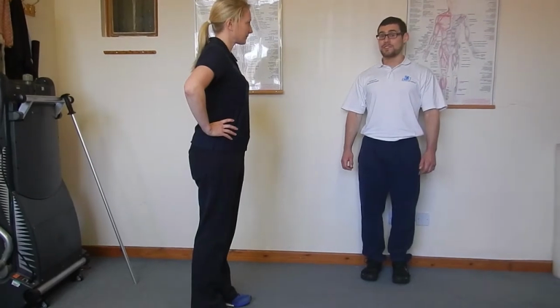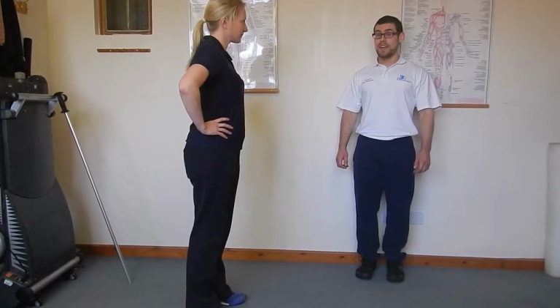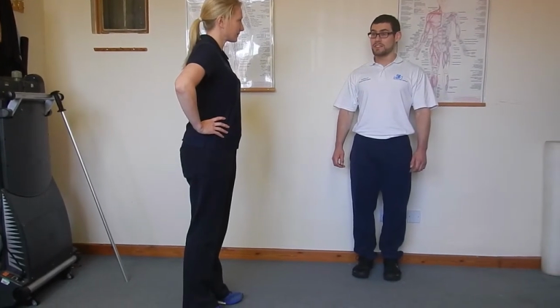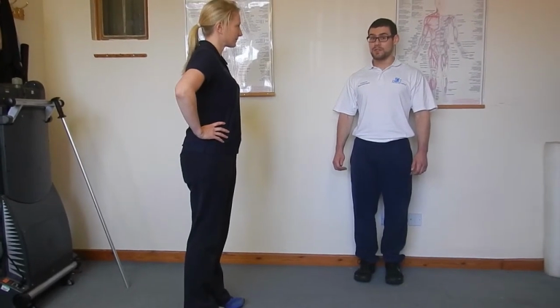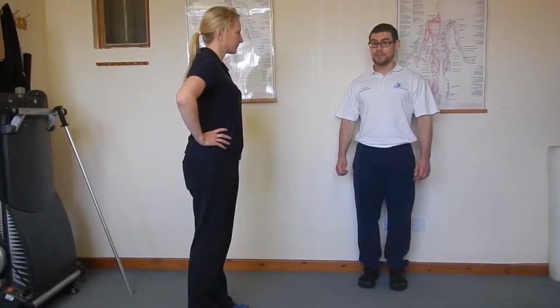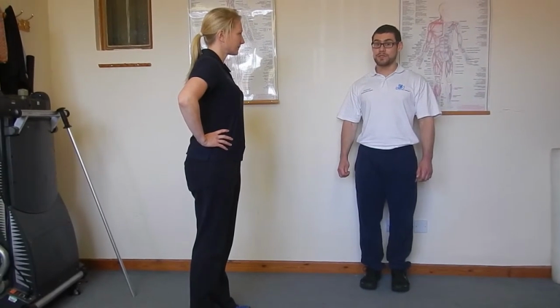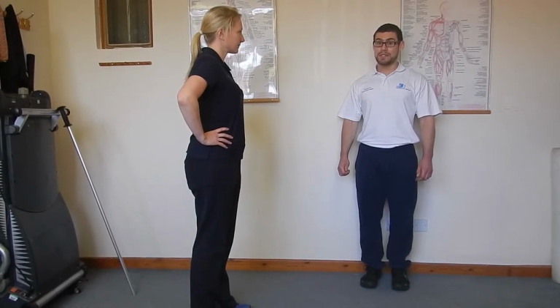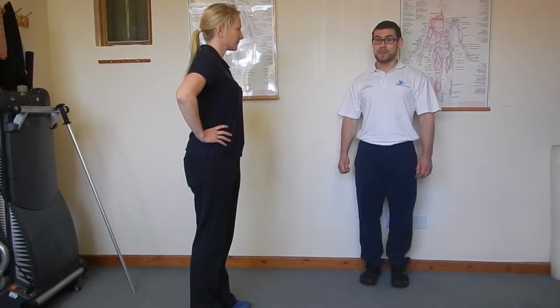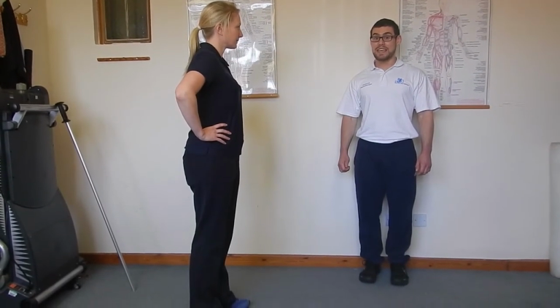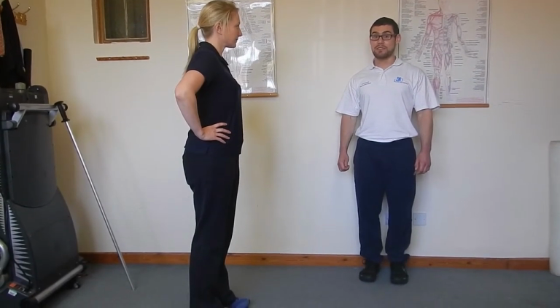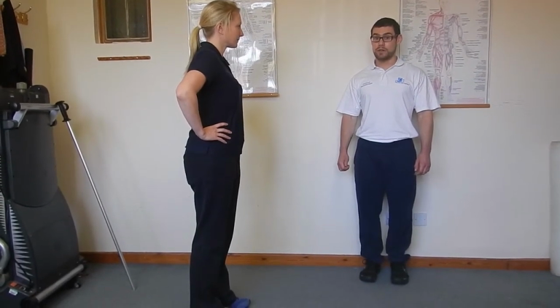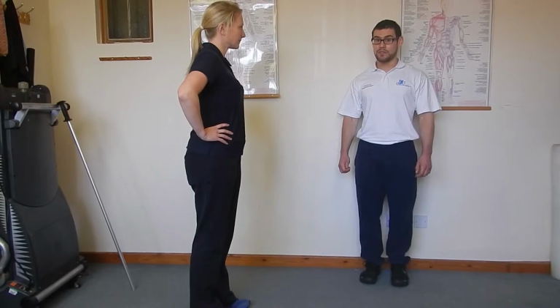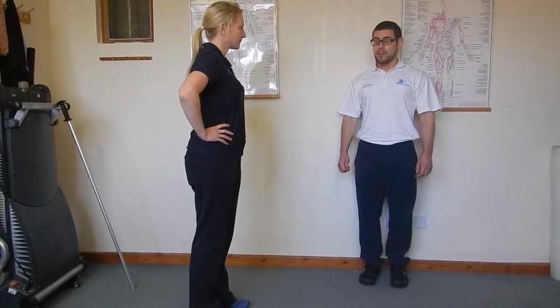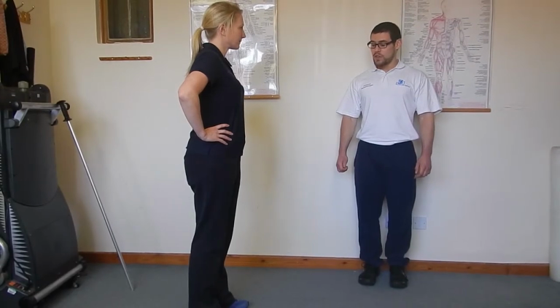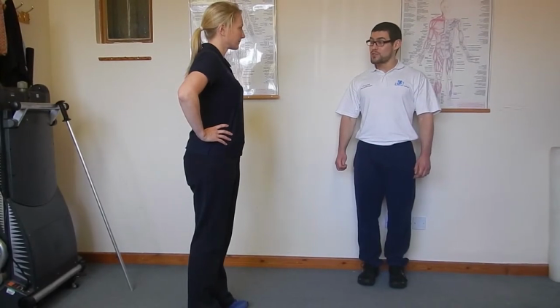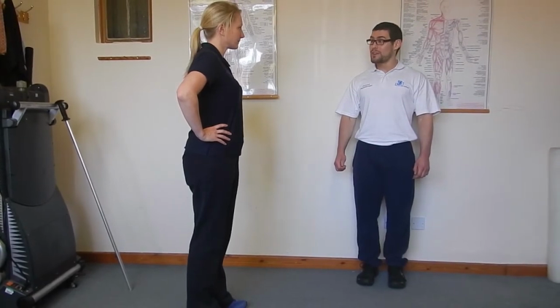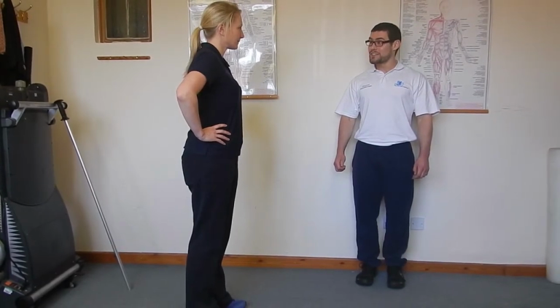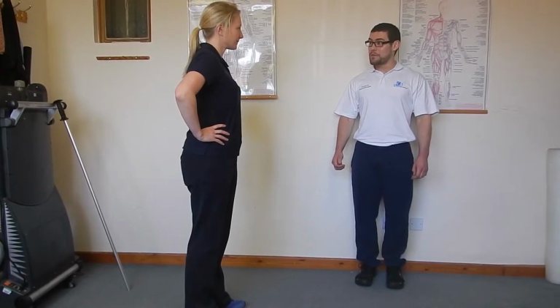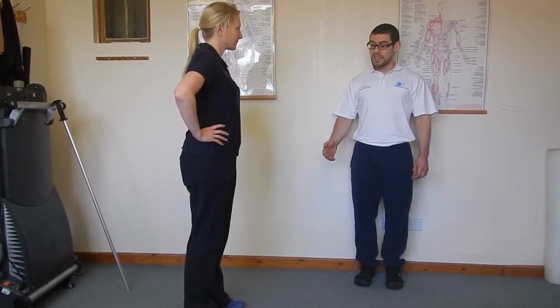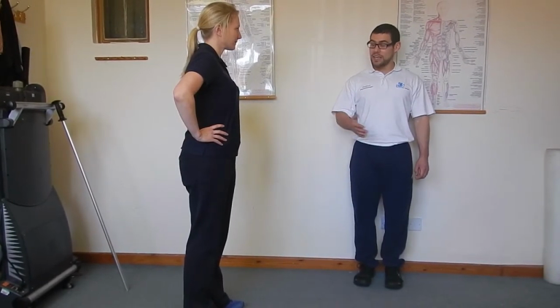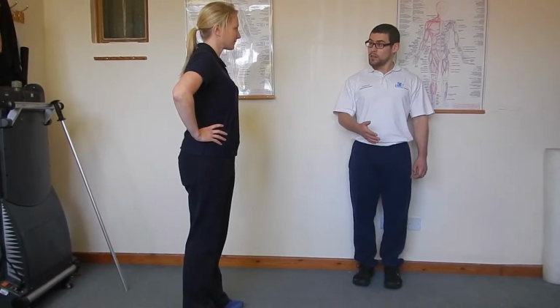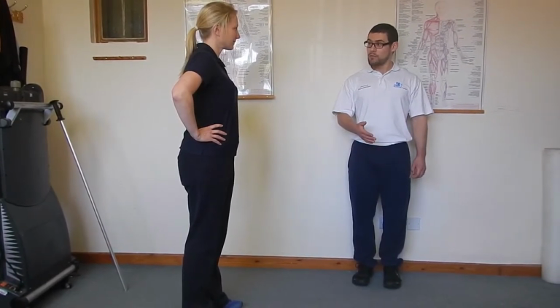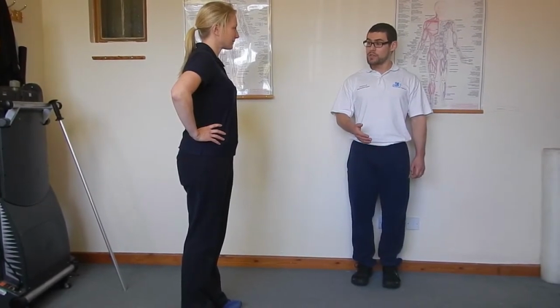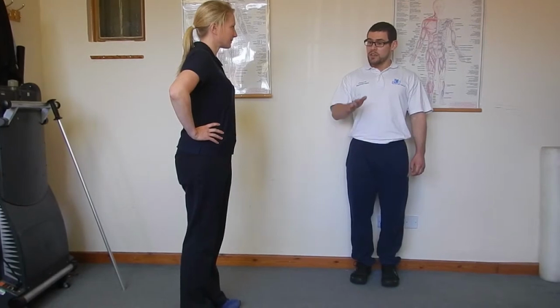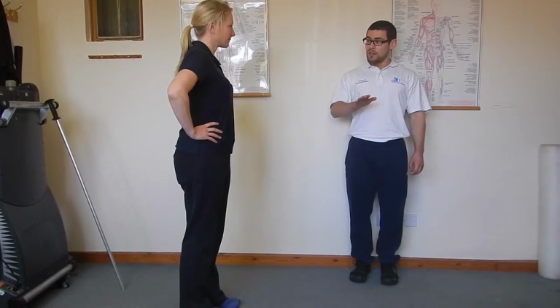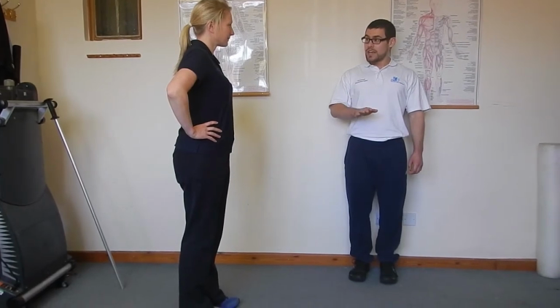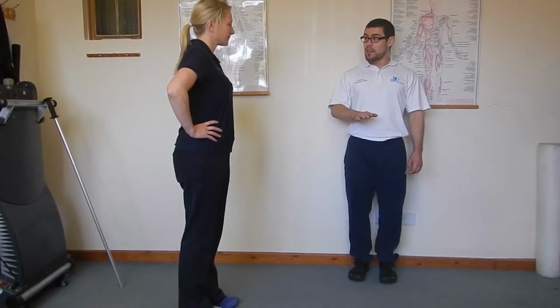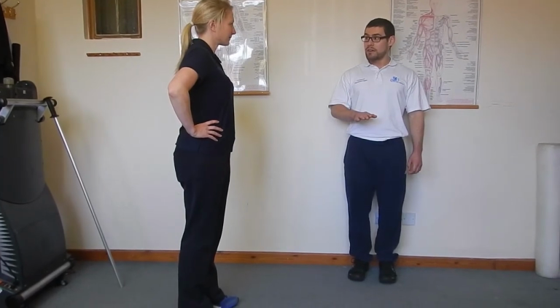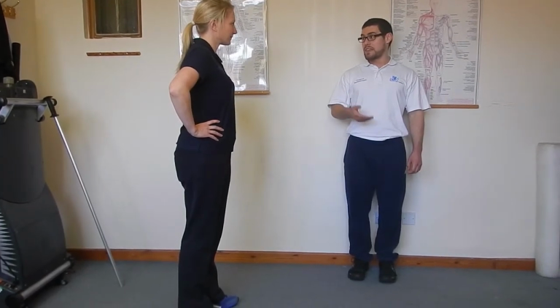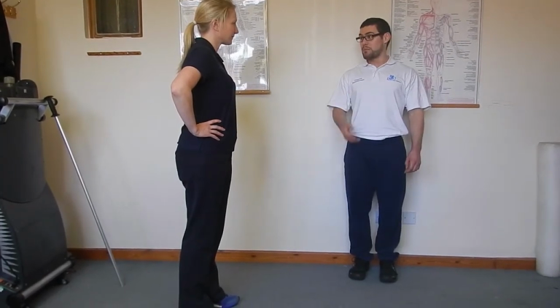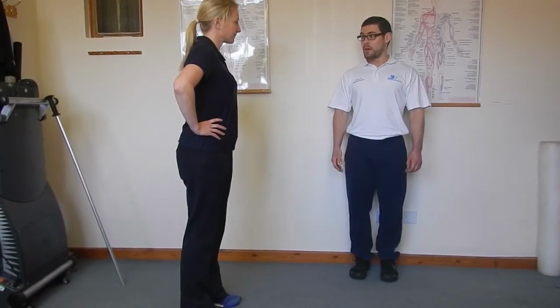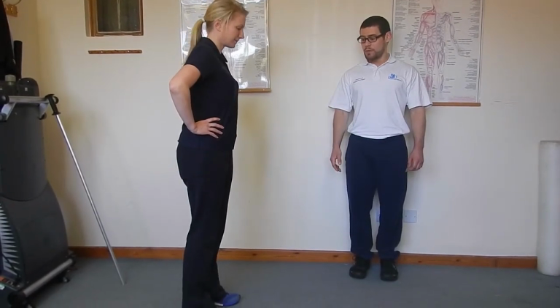The exercise Joe's now going to be demonstrating is the forward lunge. Joe, what I'd like you to do now is take quite a long step forward, lunge down and lower down, and then stand back up for me.